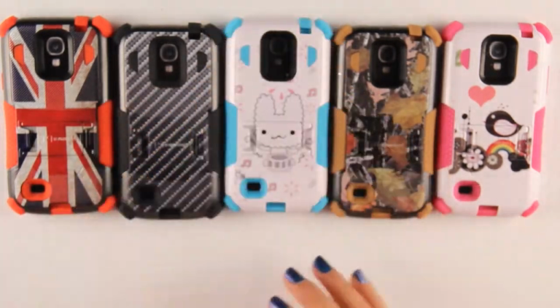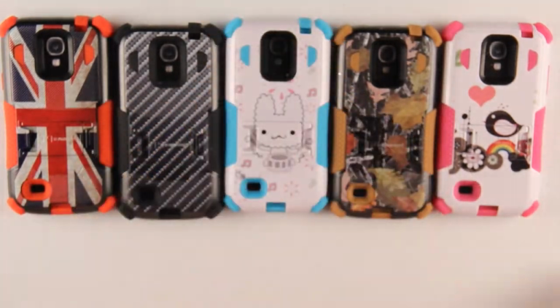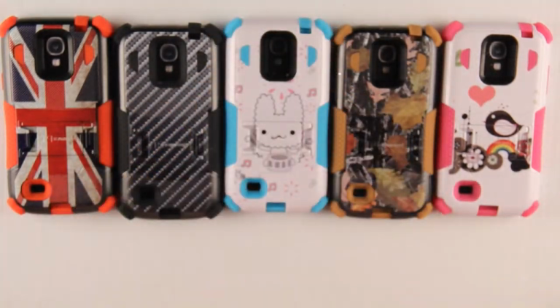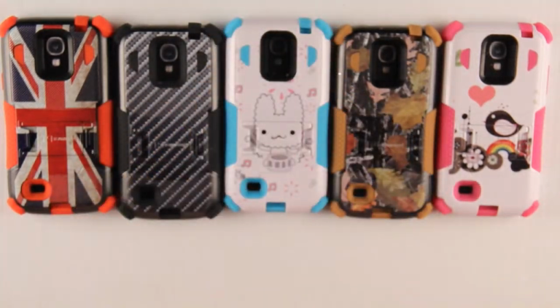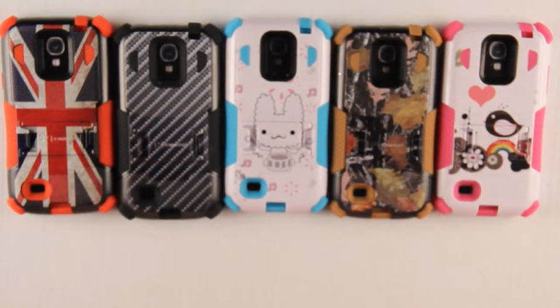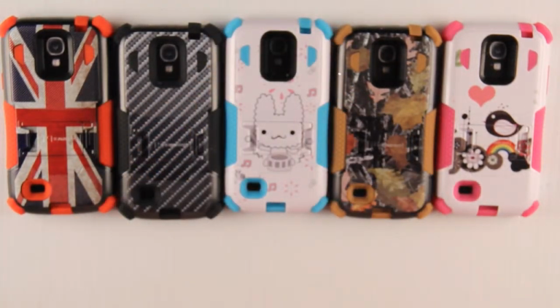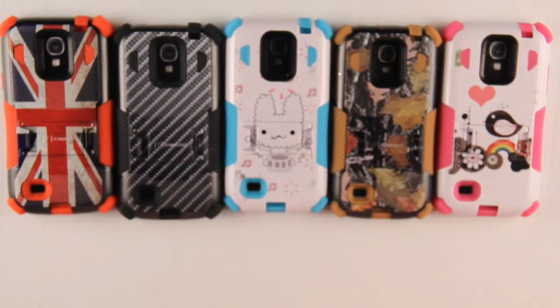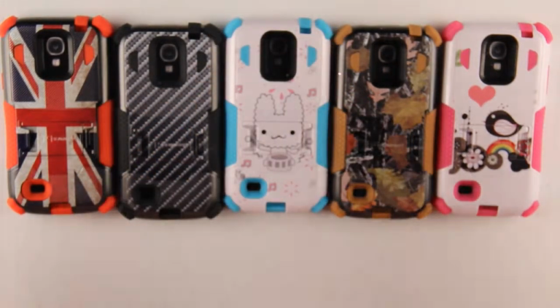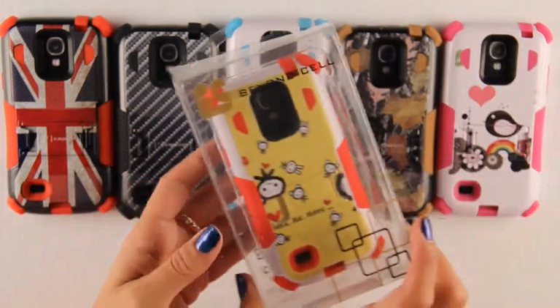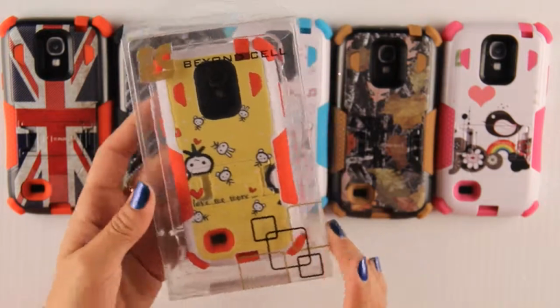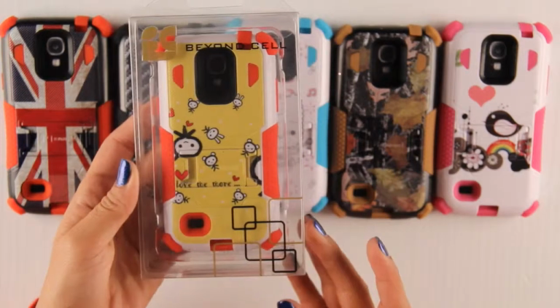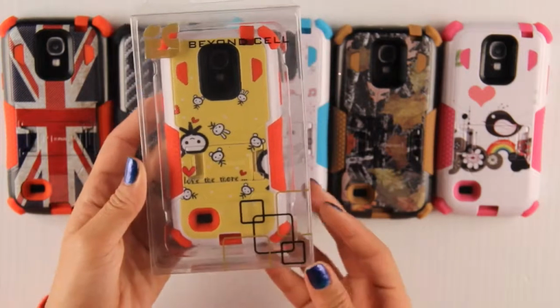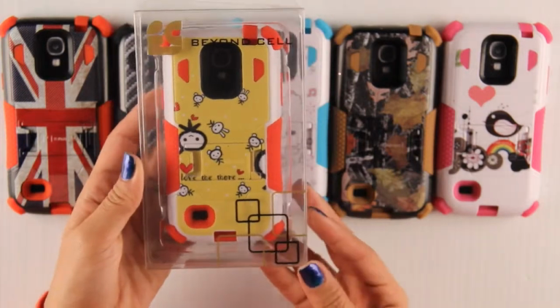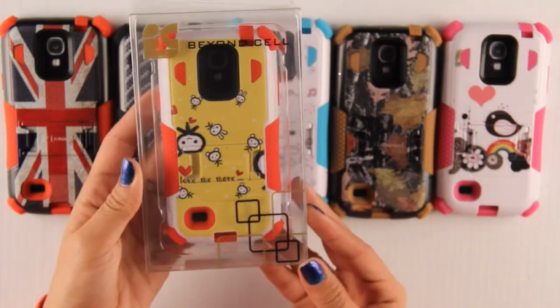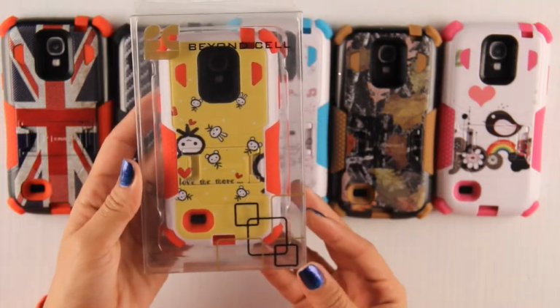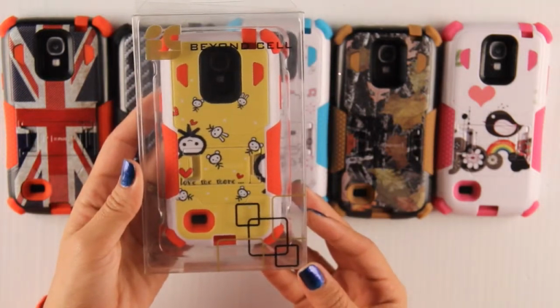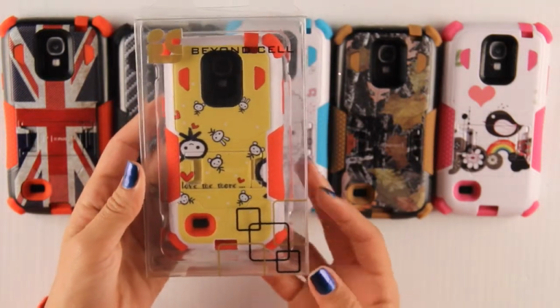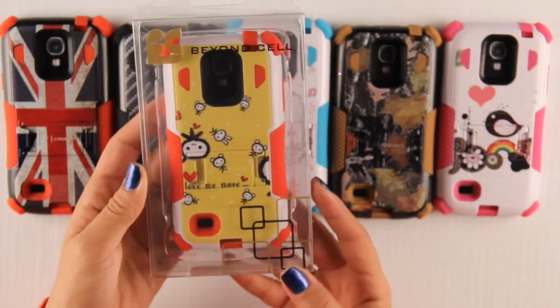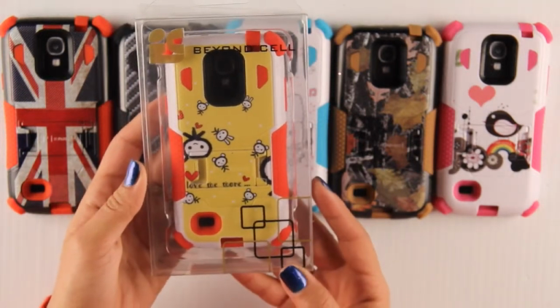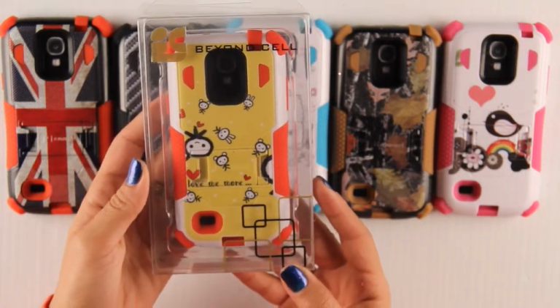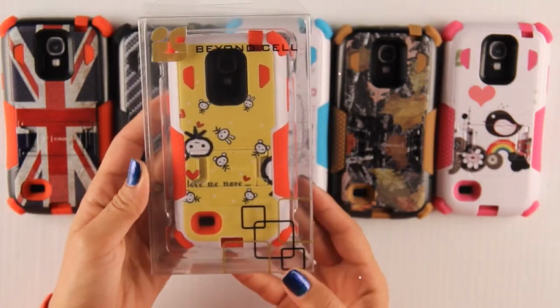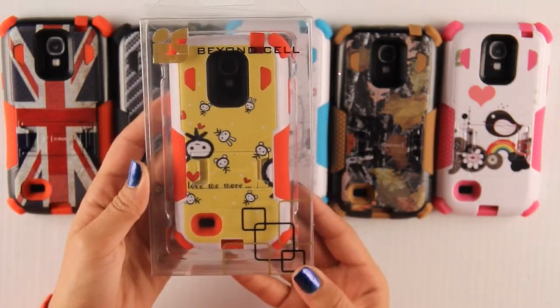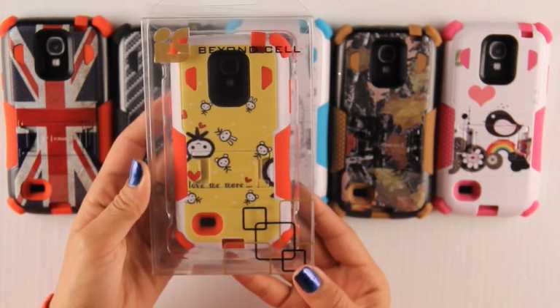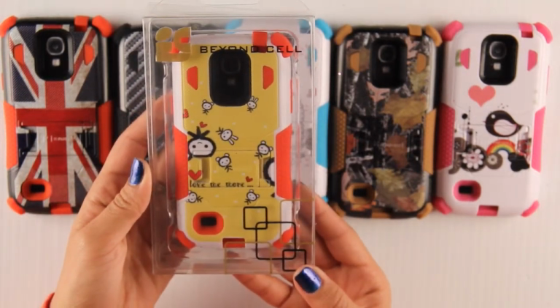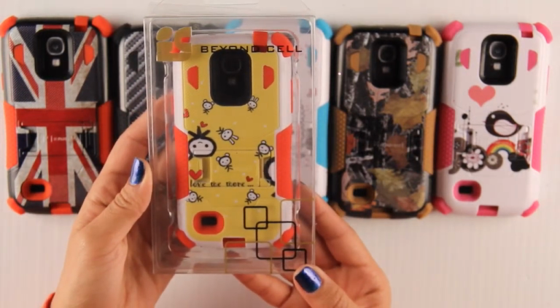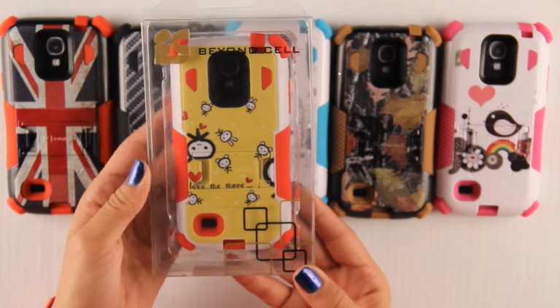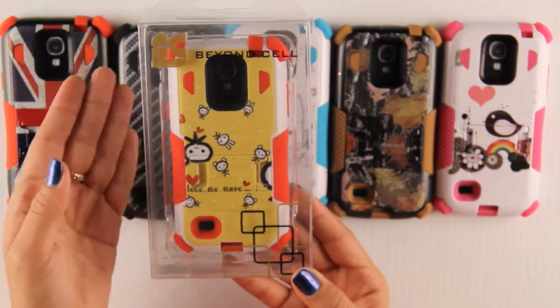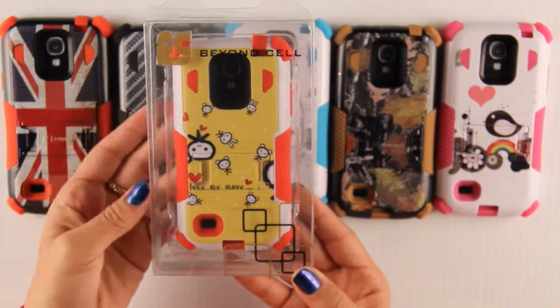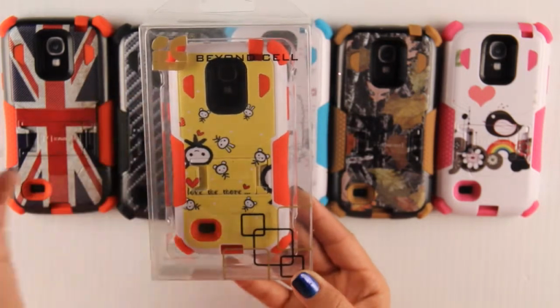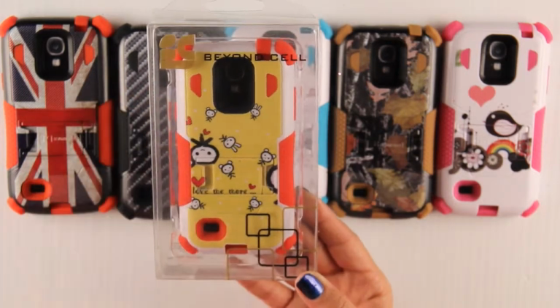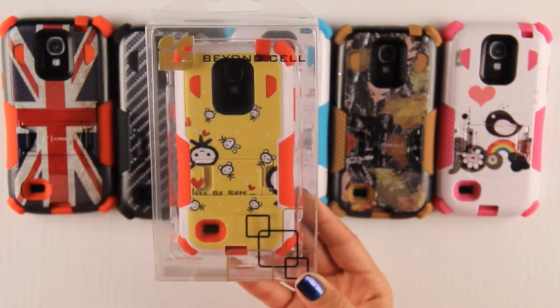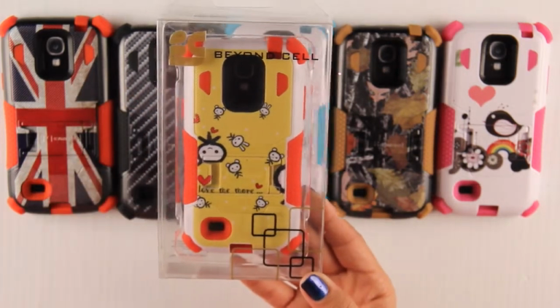Our Tri-Shield comes in full retail packaging. If you have any more questions or want any more information, please visit our website at beyondsale.com. Don't forget to like our Facebook page and like us on Instagram. Thank you for watching!